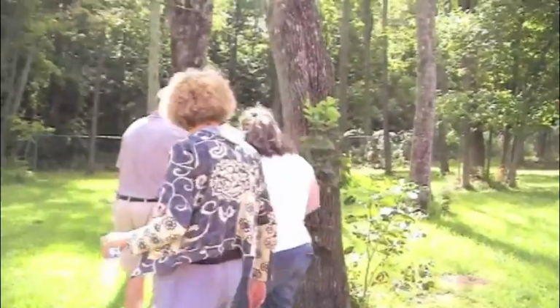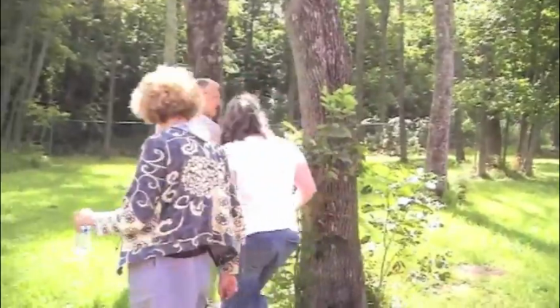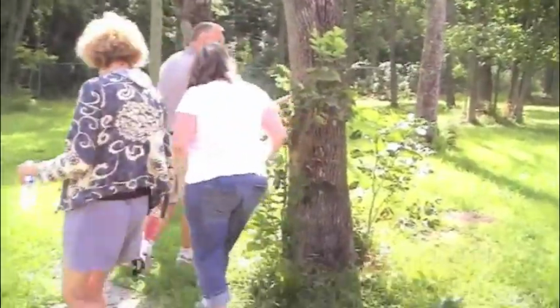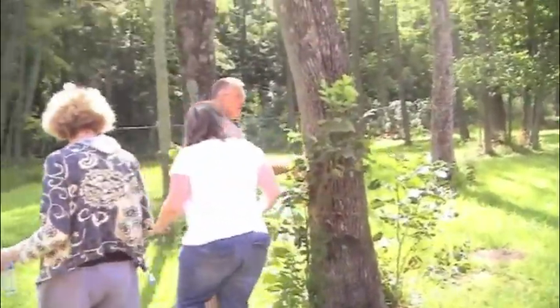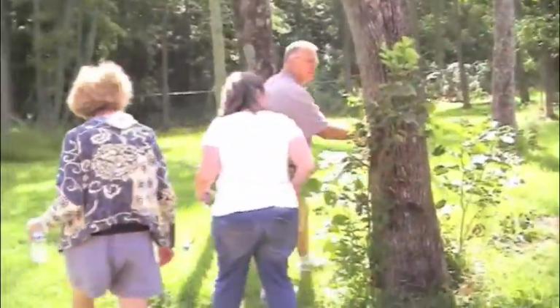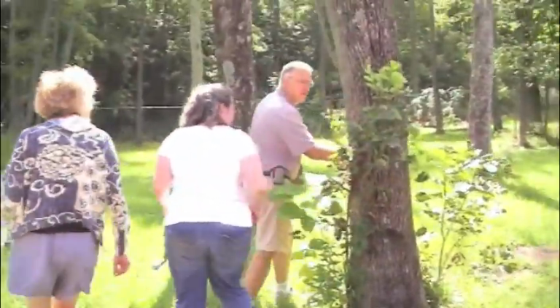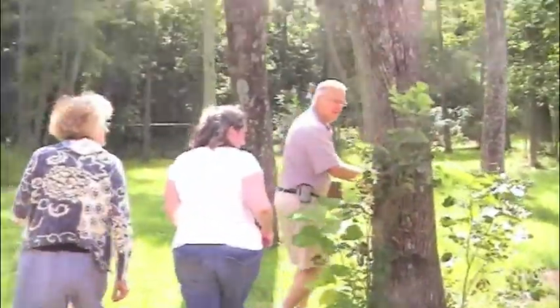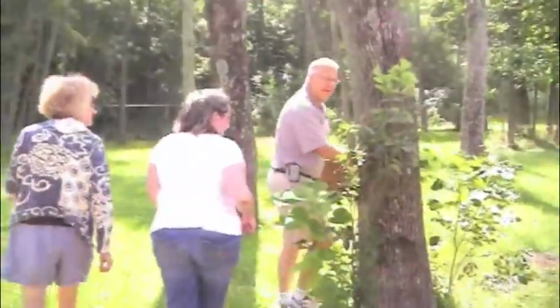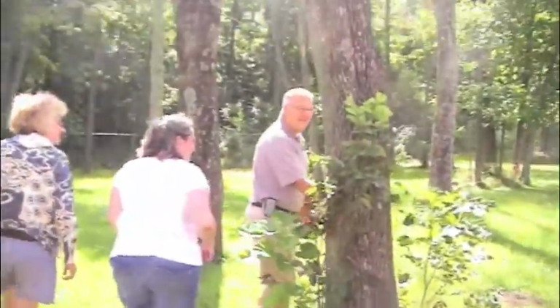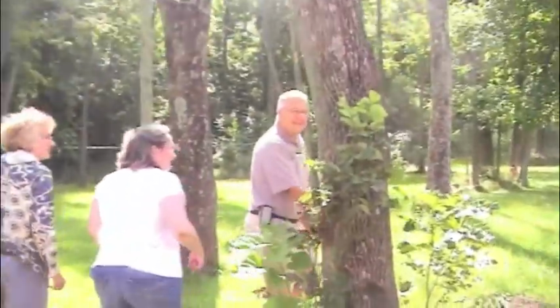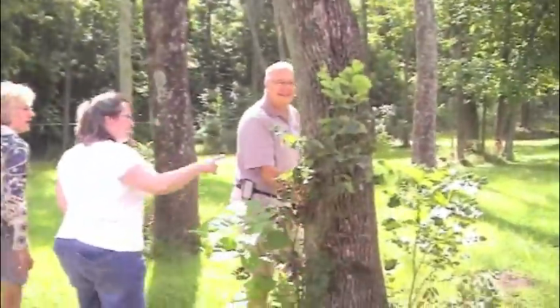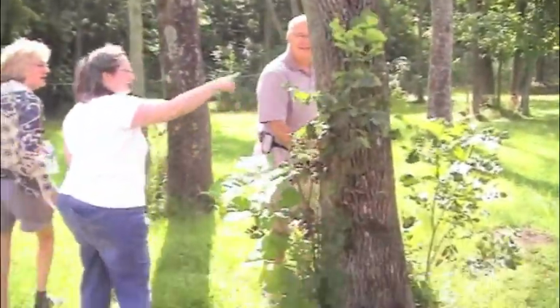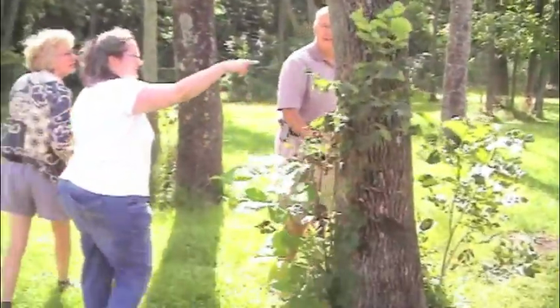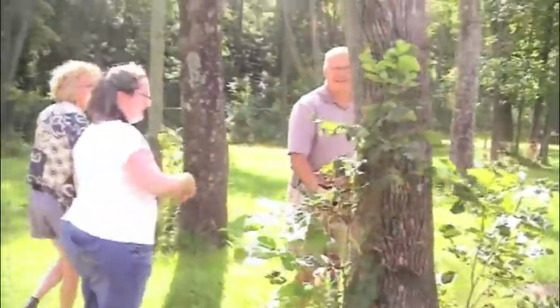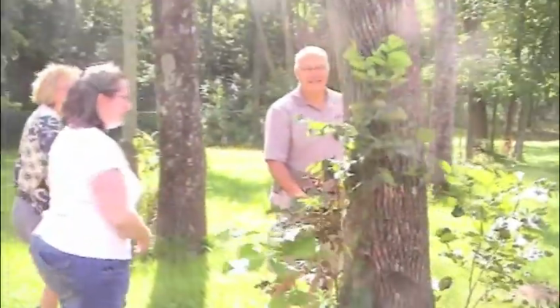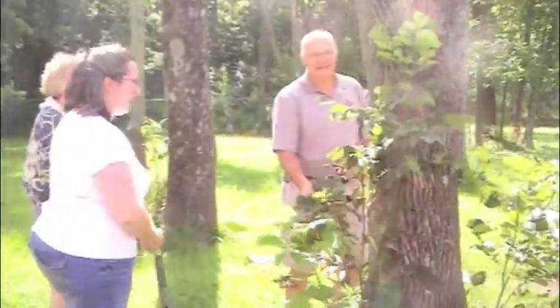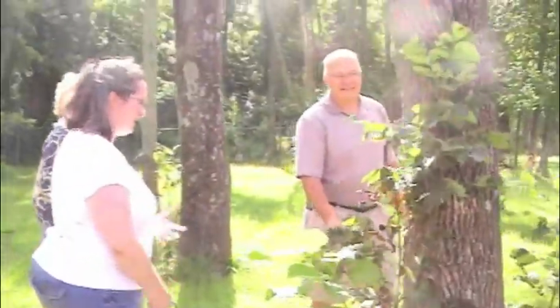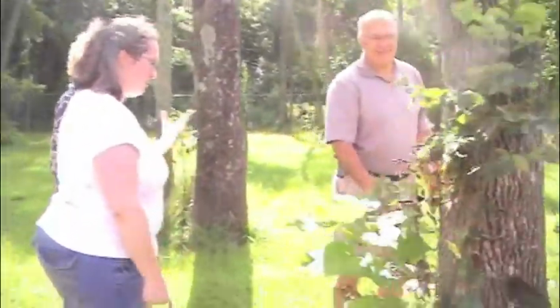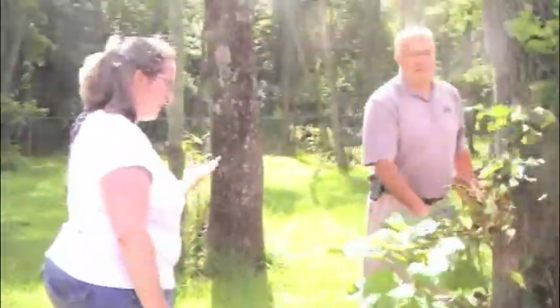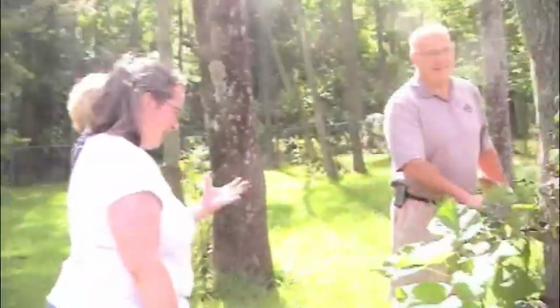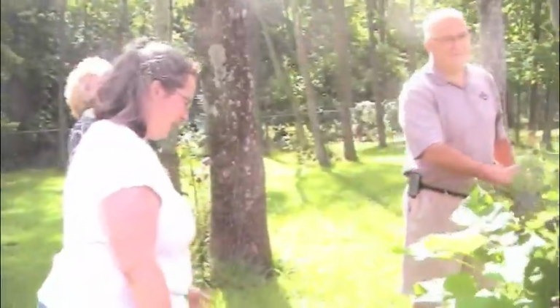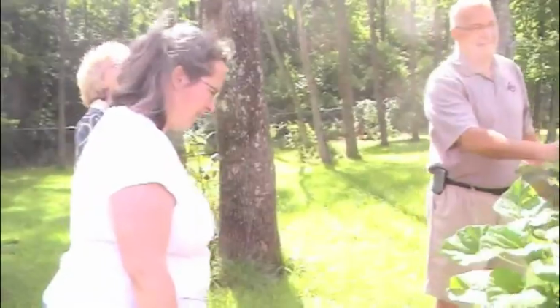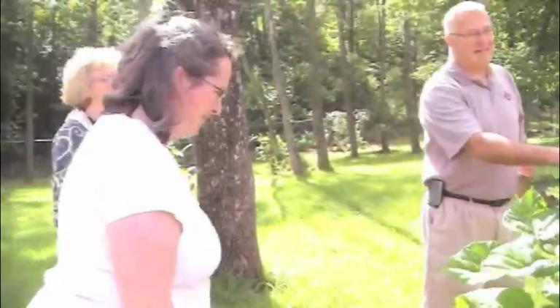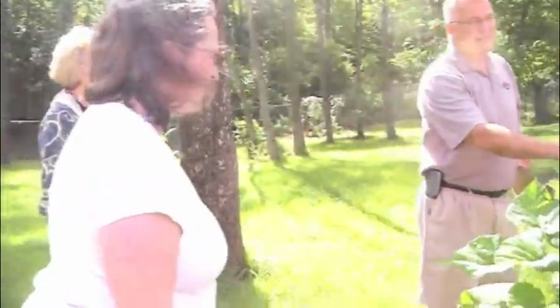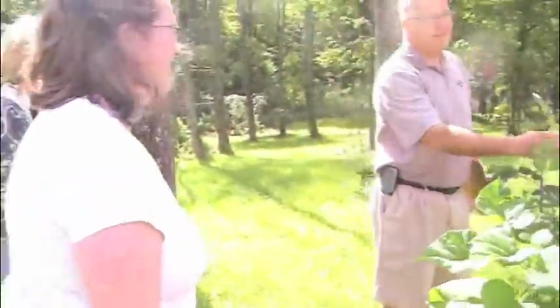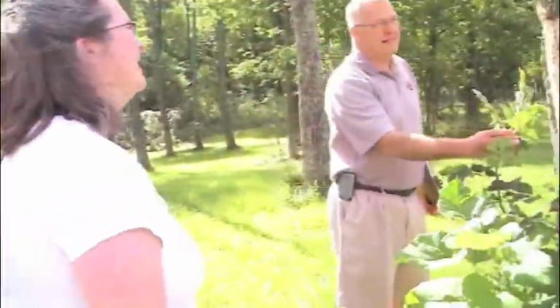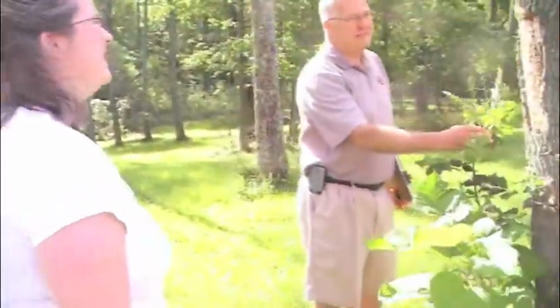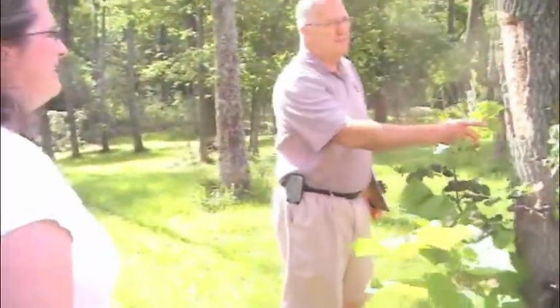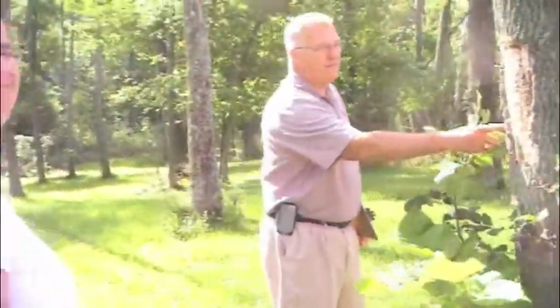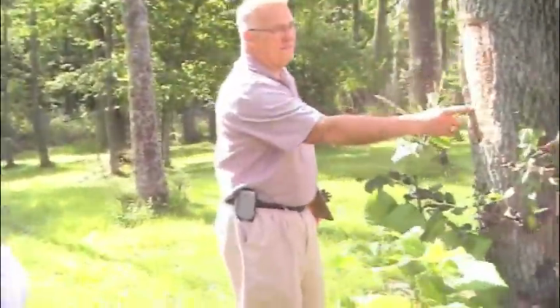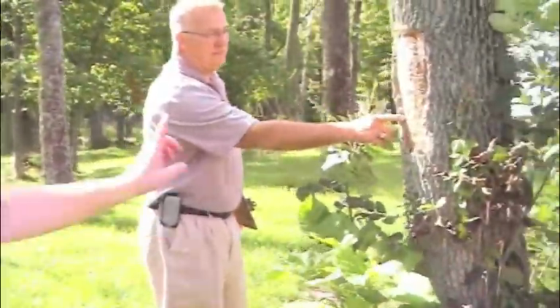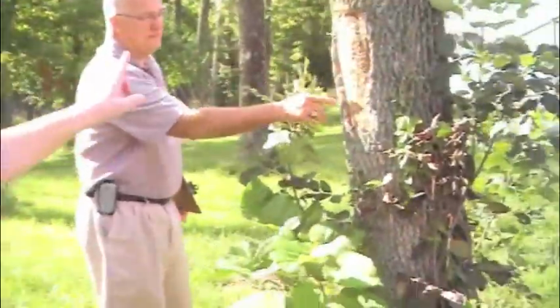We rode along with members of the Wilmington Tree Commission and the Ohio Department of Natural Resources to take a look at the trees where the borer was discovered.